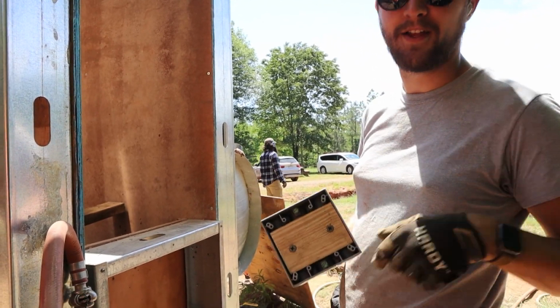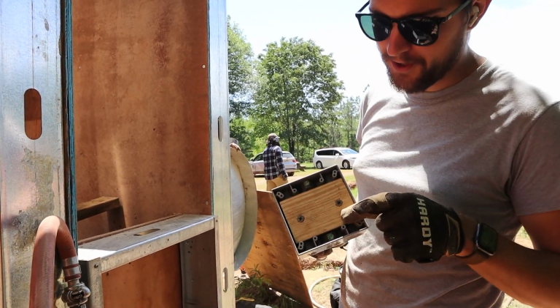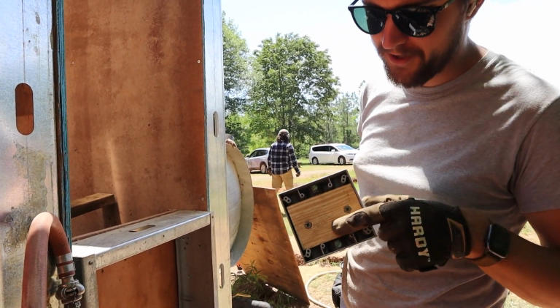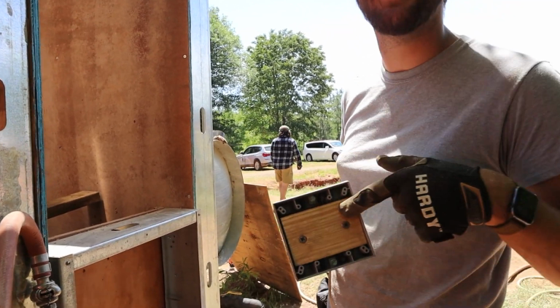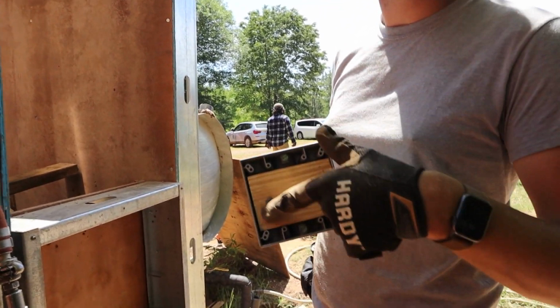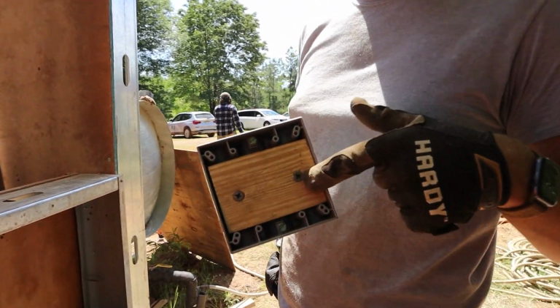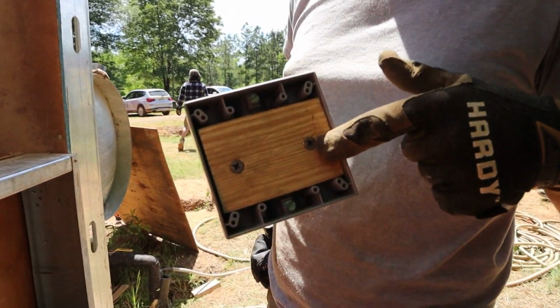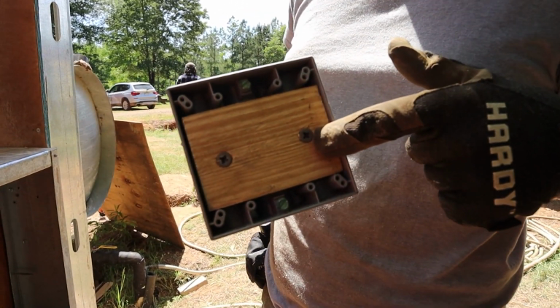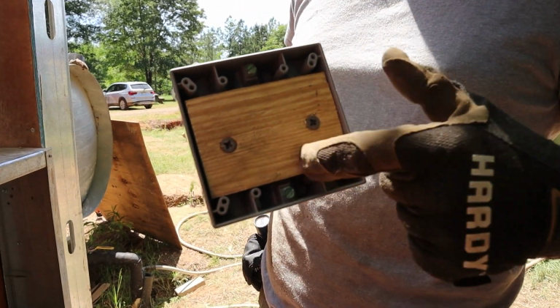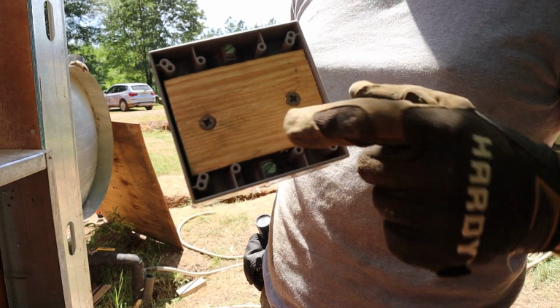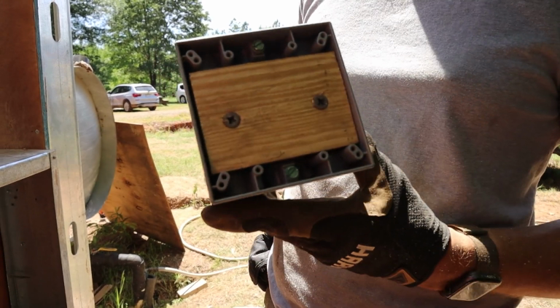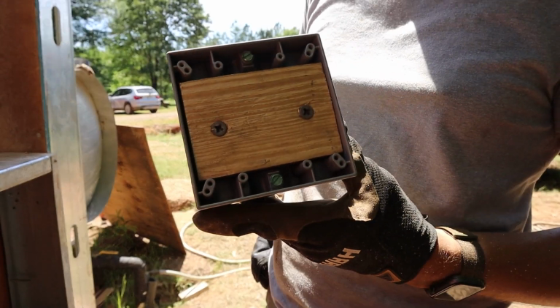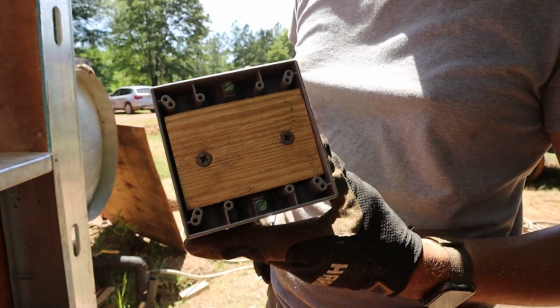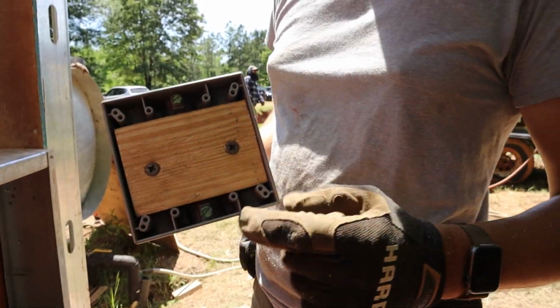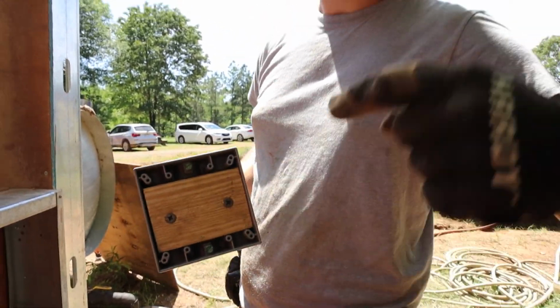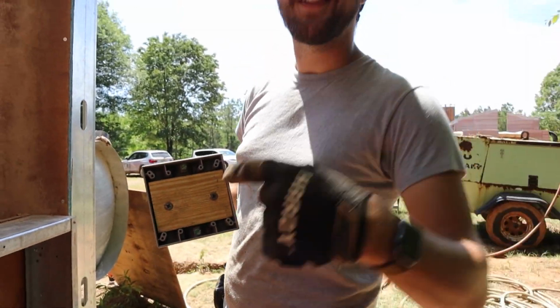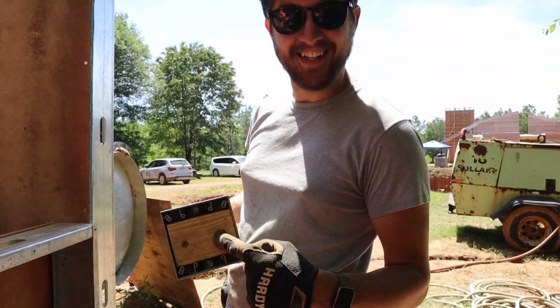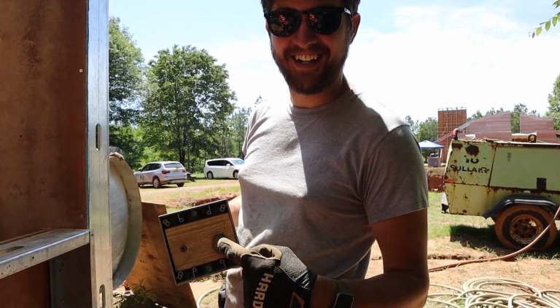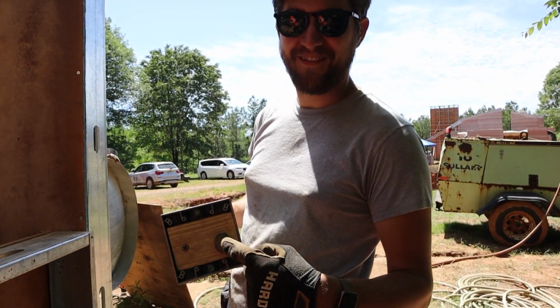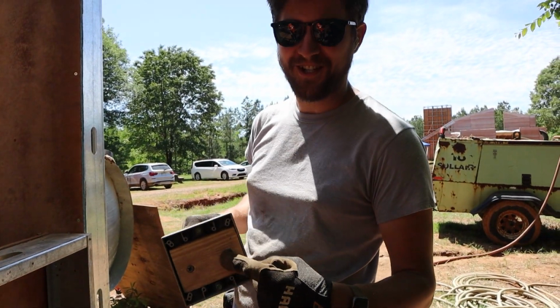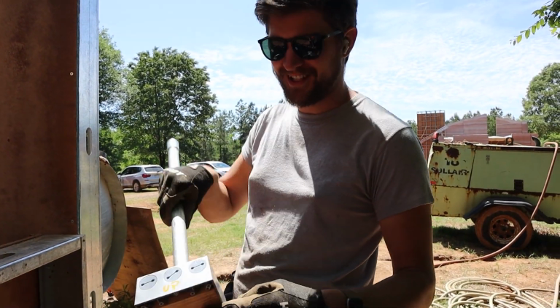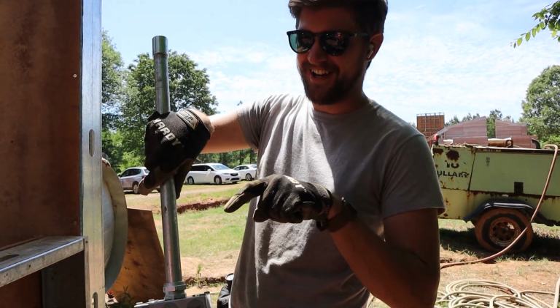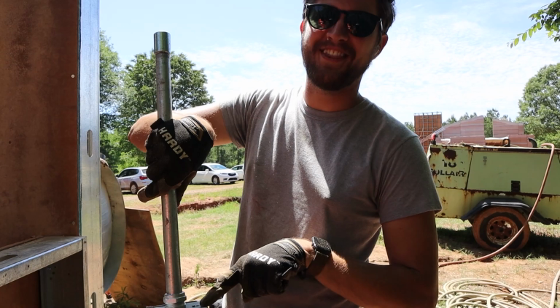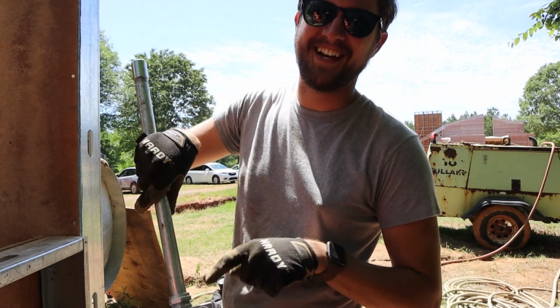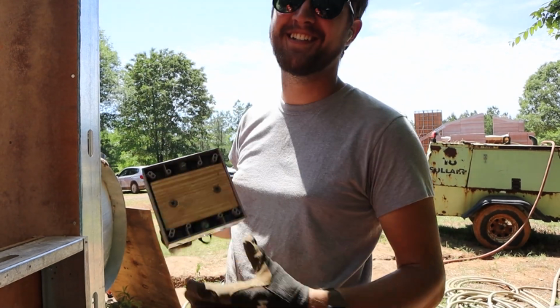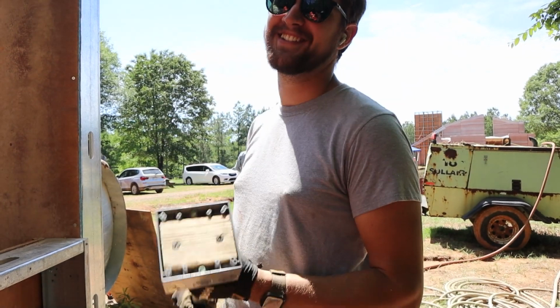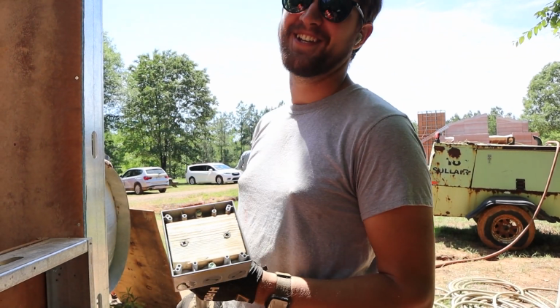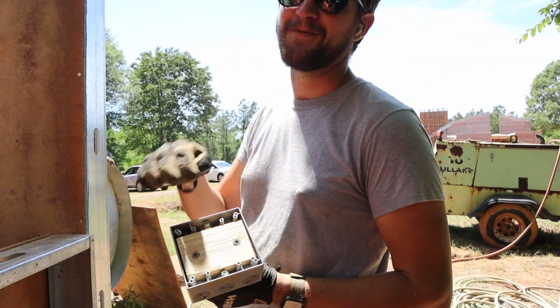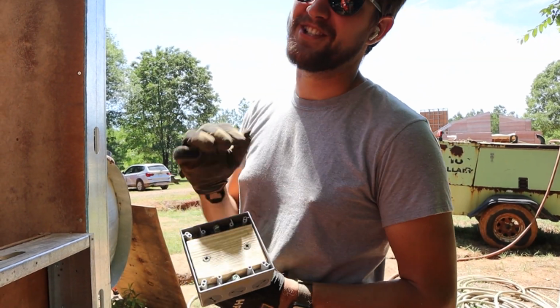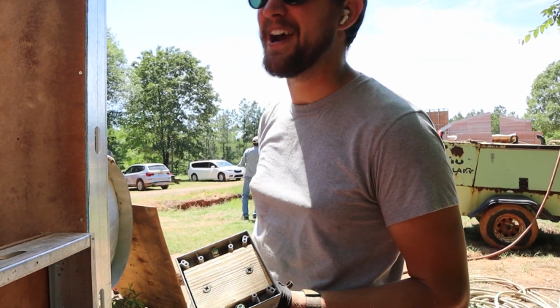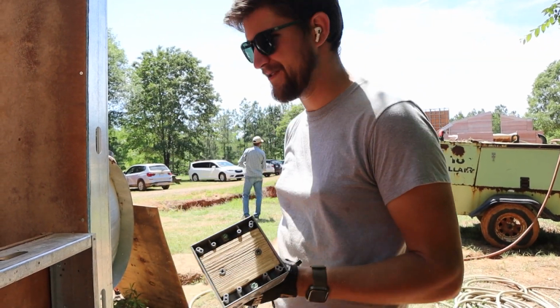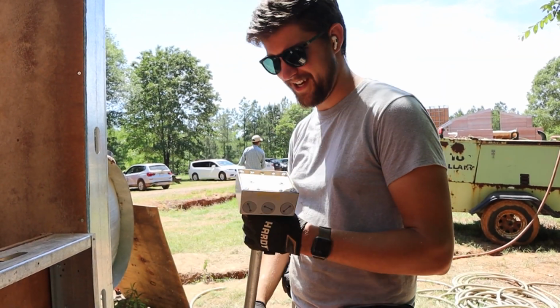Note that these screws holding the block of wood in are on this side of the junction box and not on the other side, so we can actually take them out when it's time.